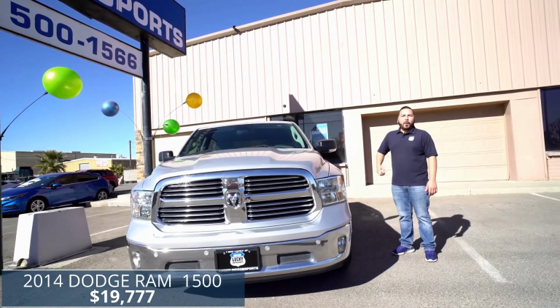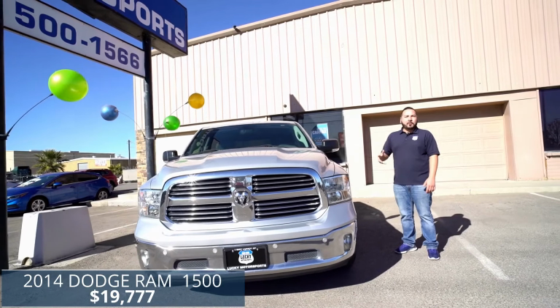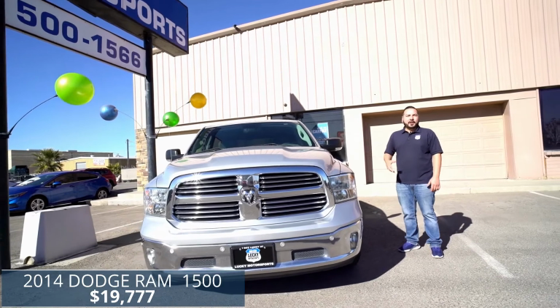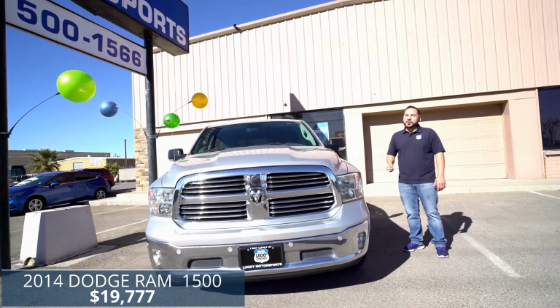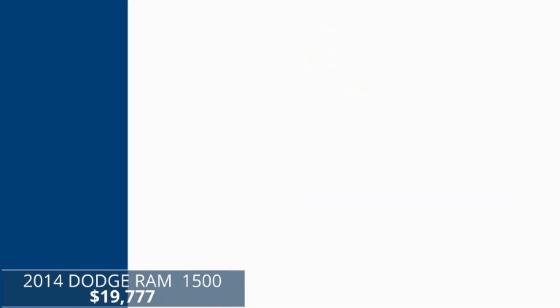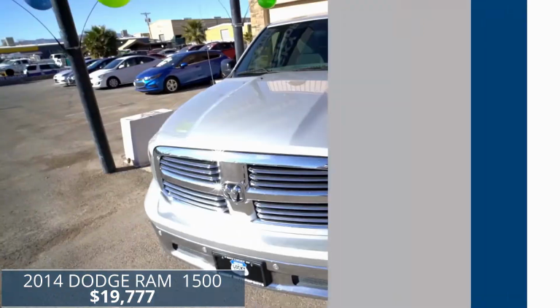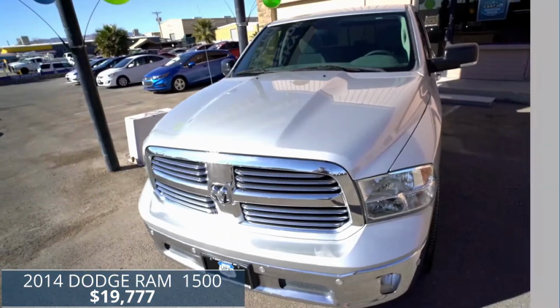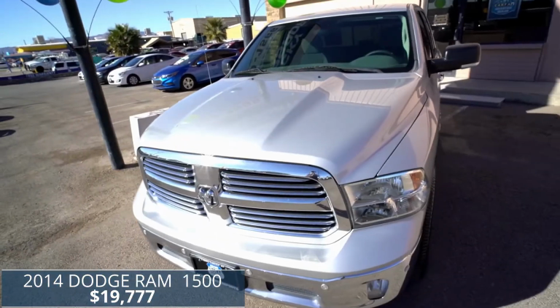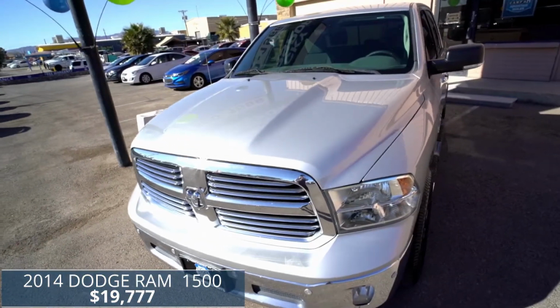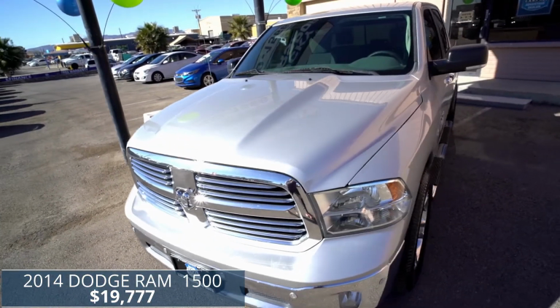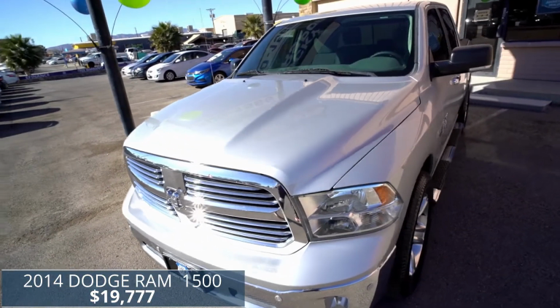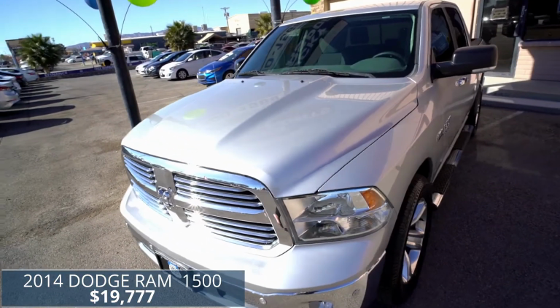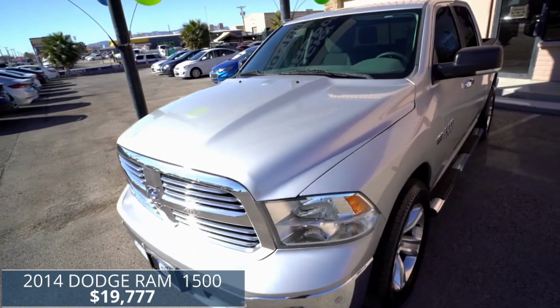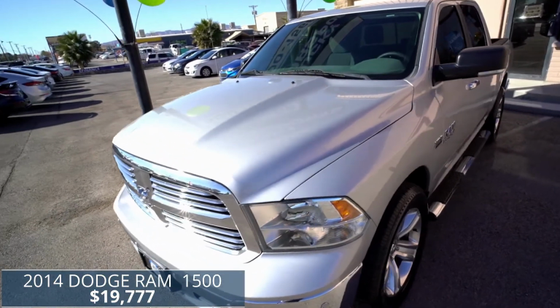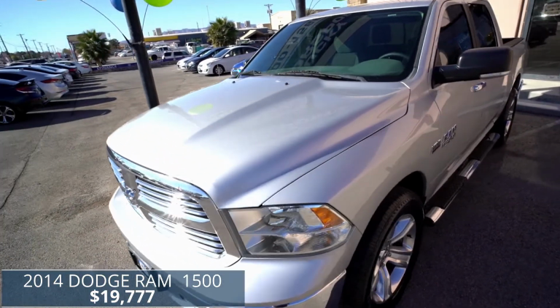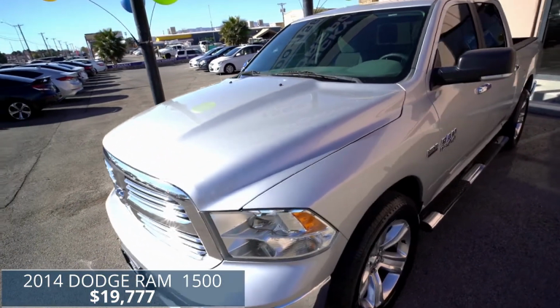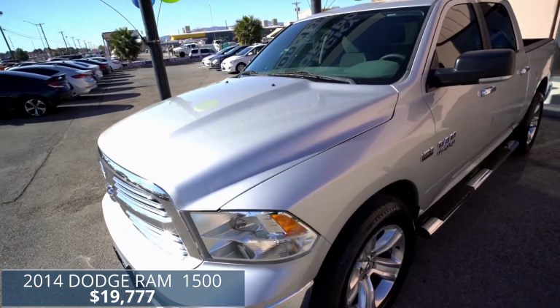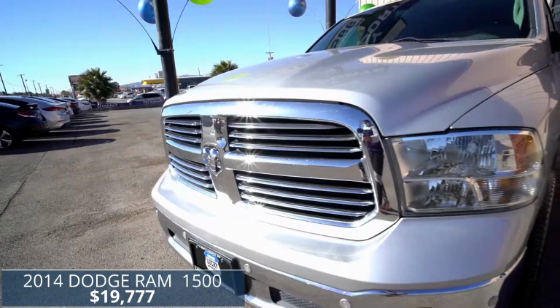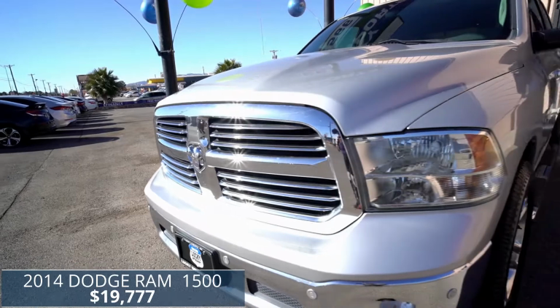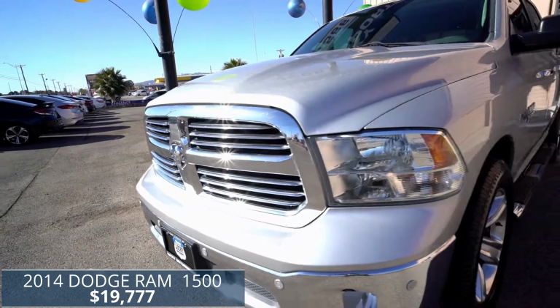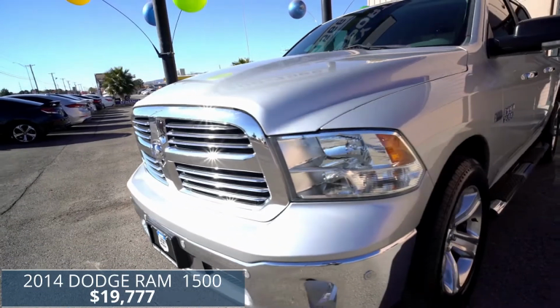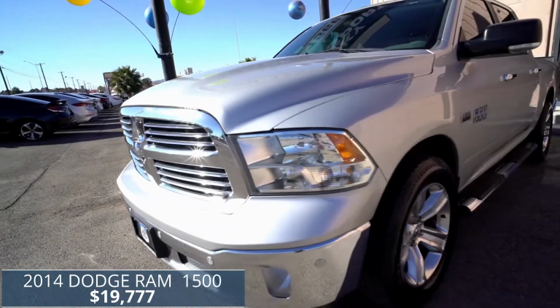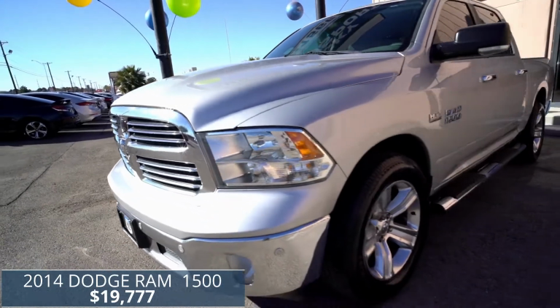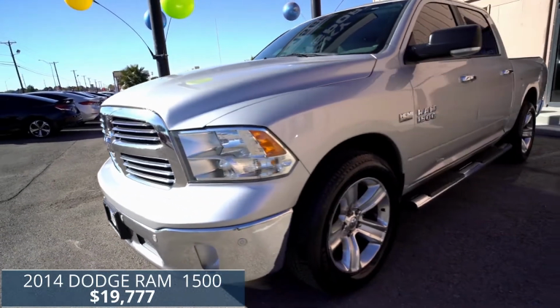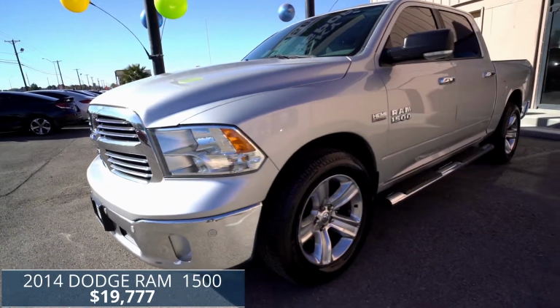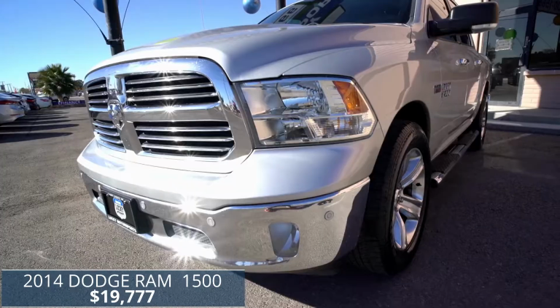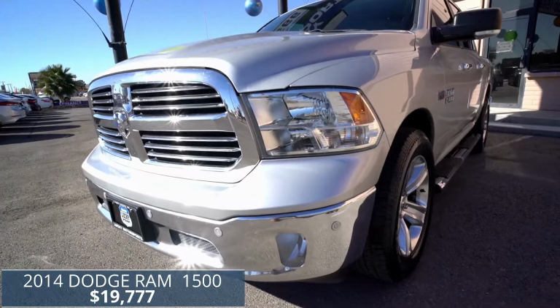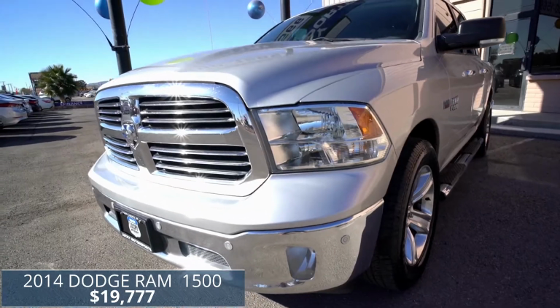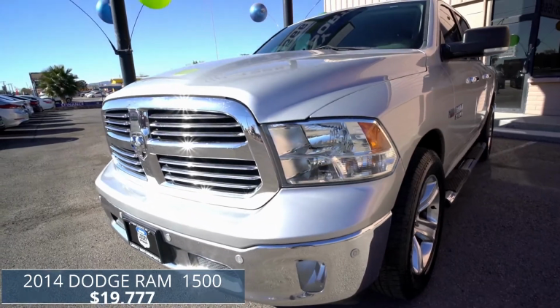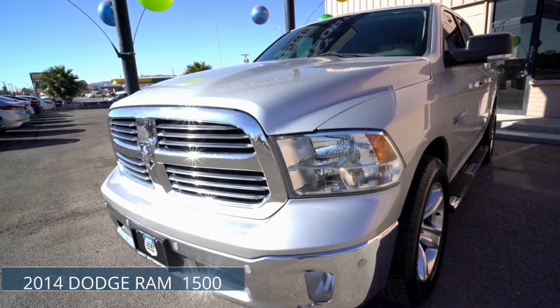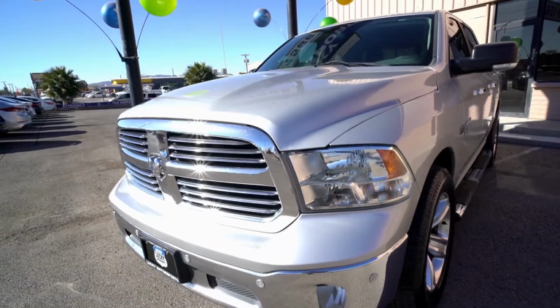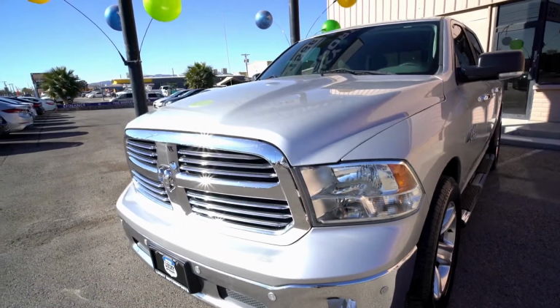Why afford it when you can Ram it for only $19,777? This thing comes equipped with so many features like a backup camera, backup sensors, and sensors in the front.